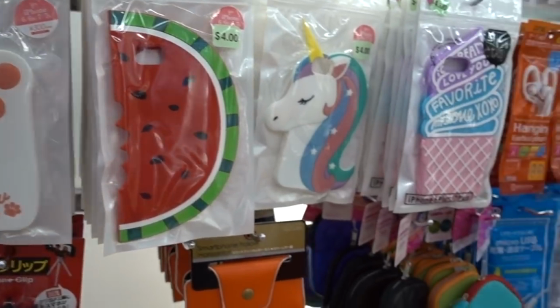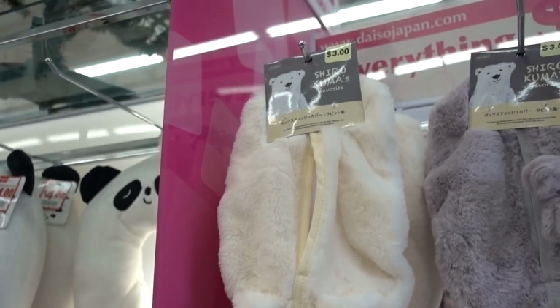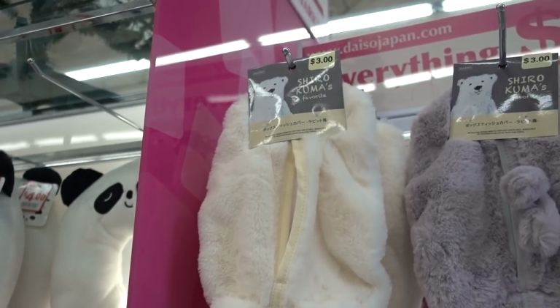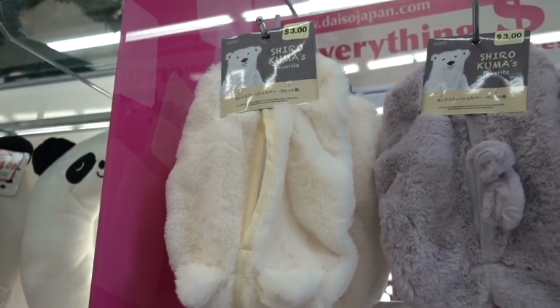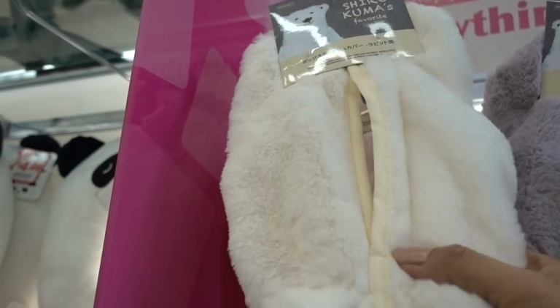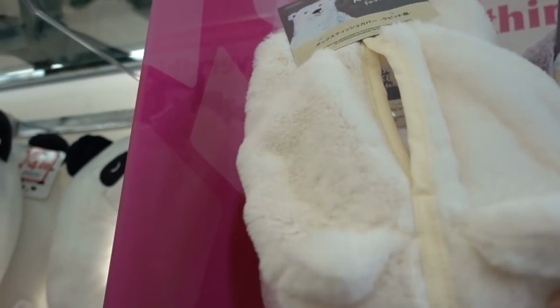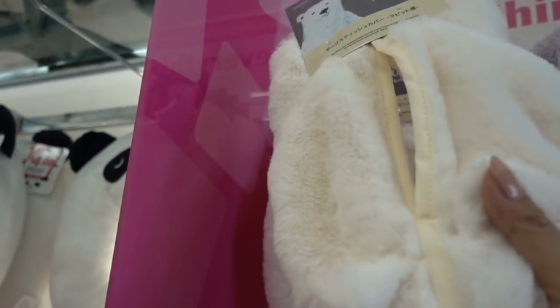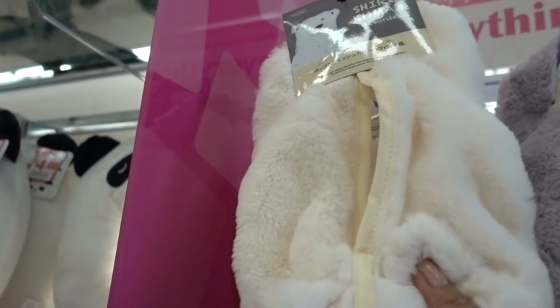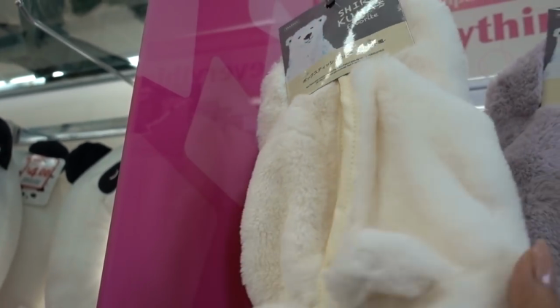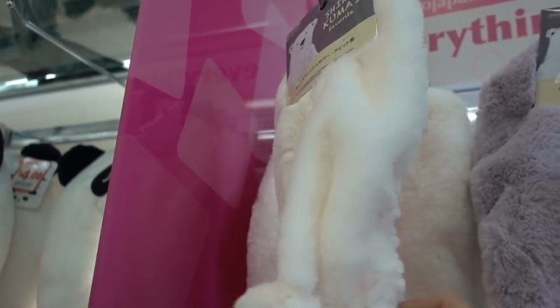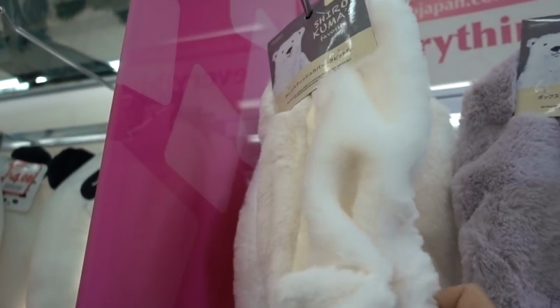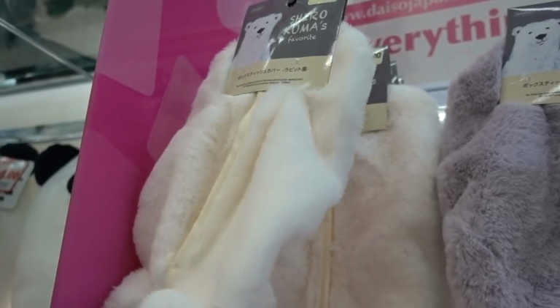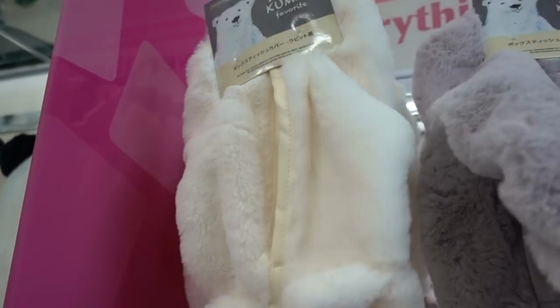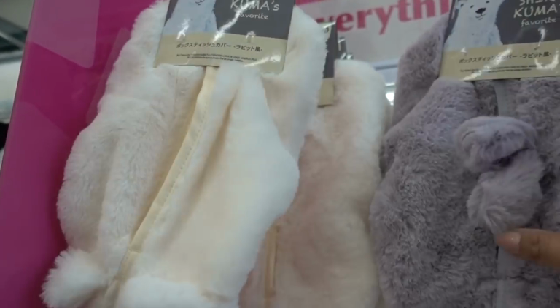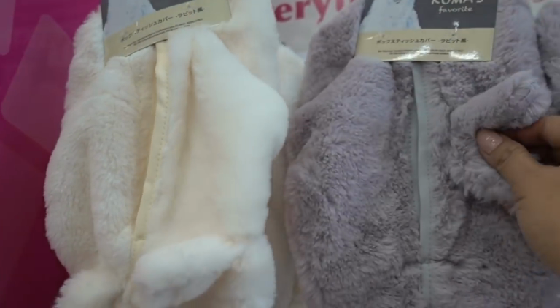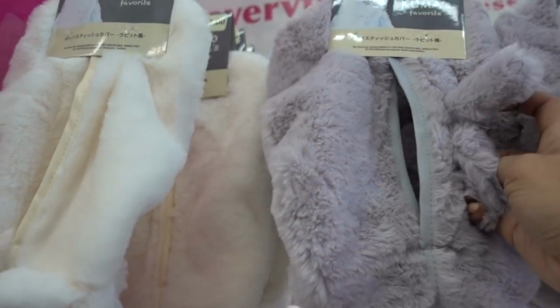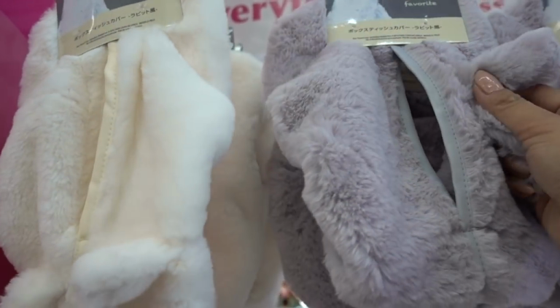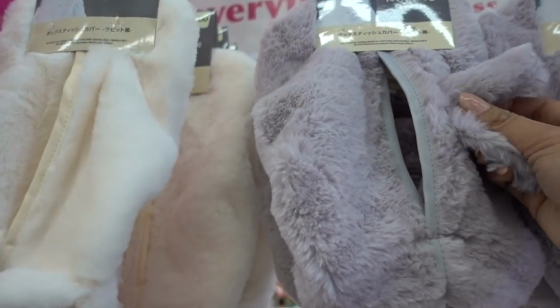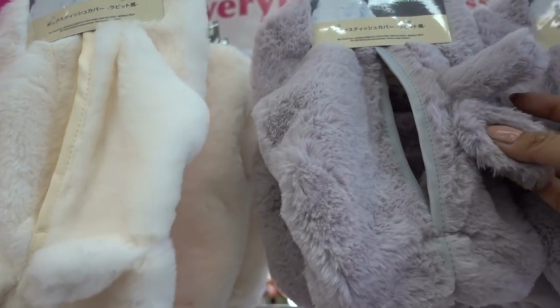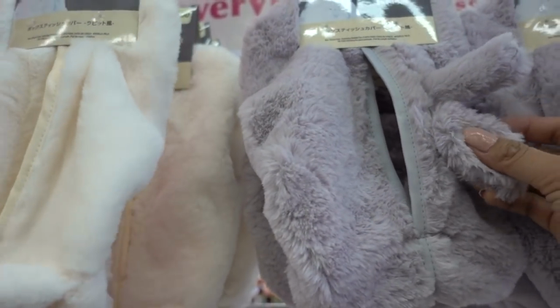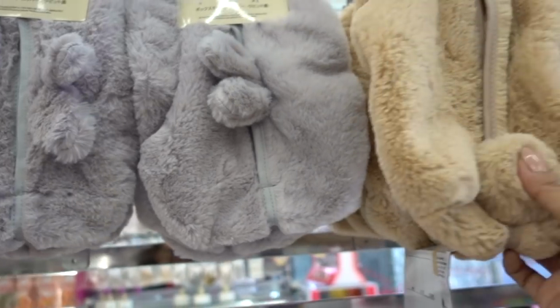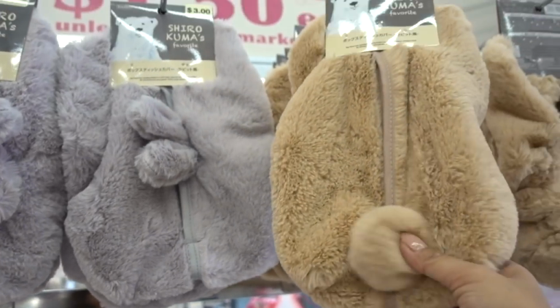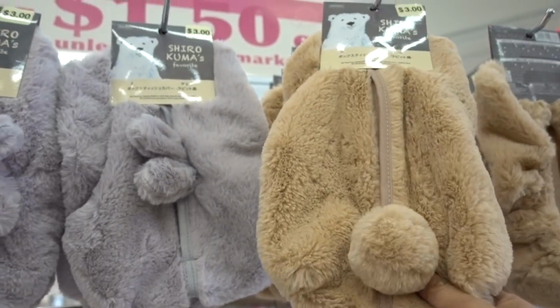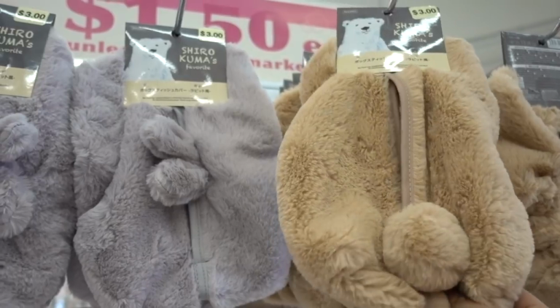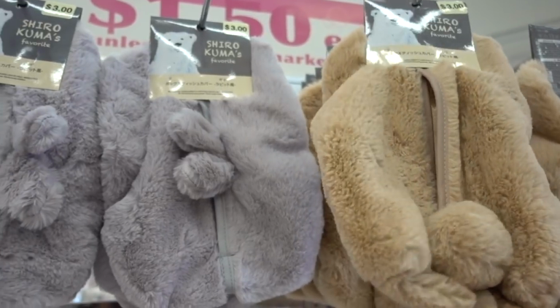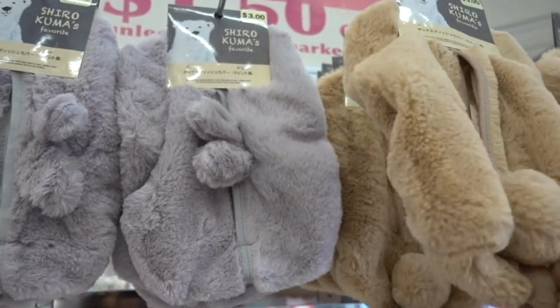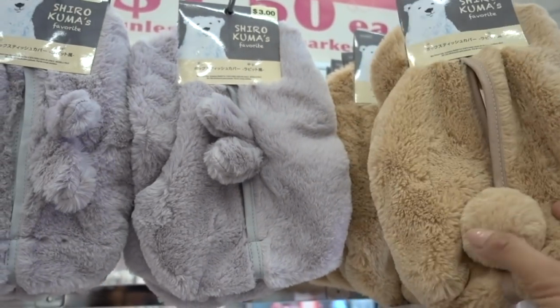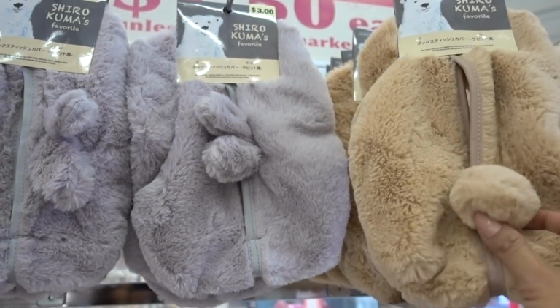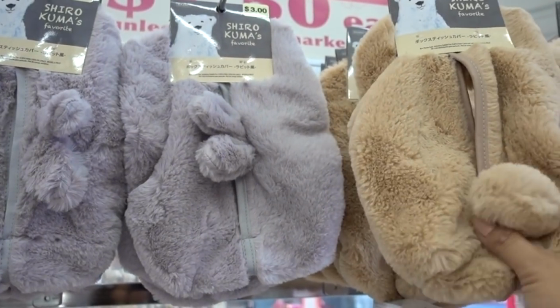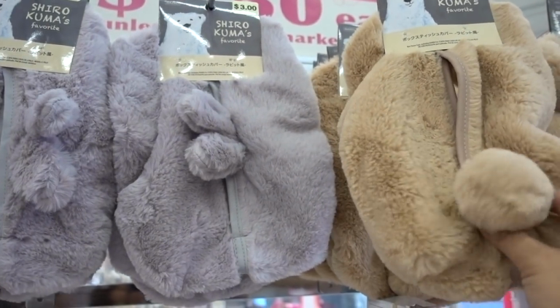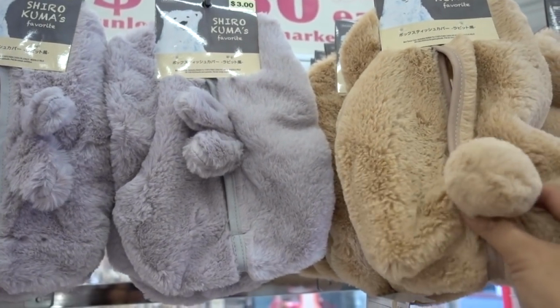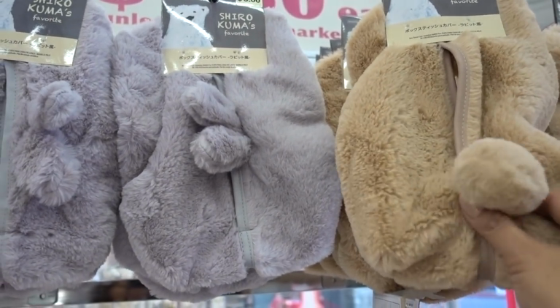So these look pretty new — they're supposed to fit around your tissue box. Really cute. This one's cute with little bunny ears, and this one to me looks like a bear.